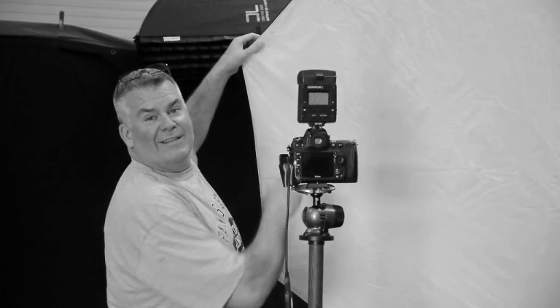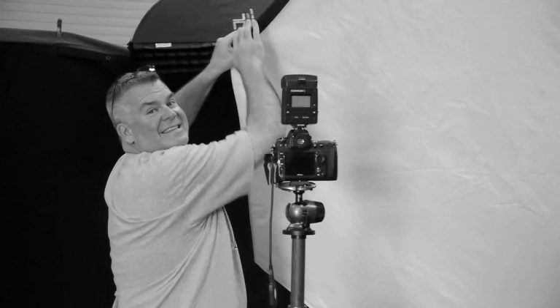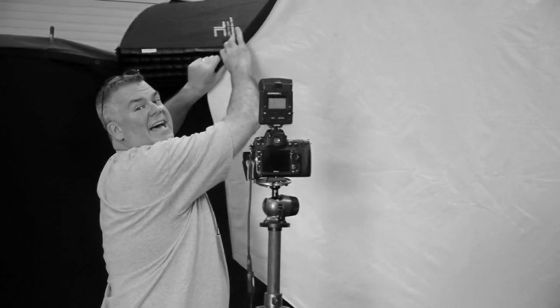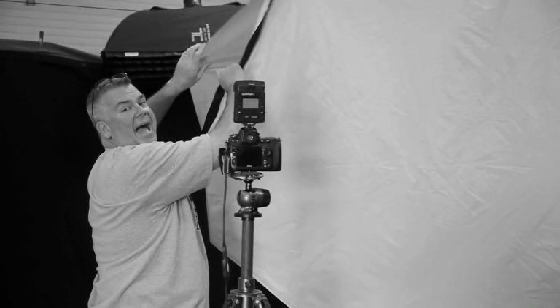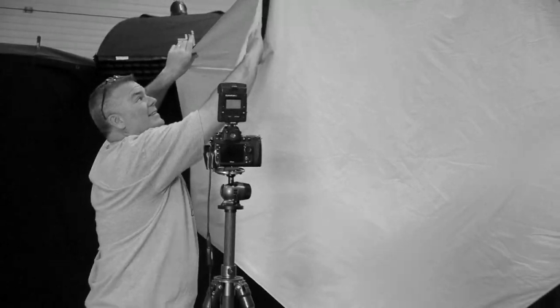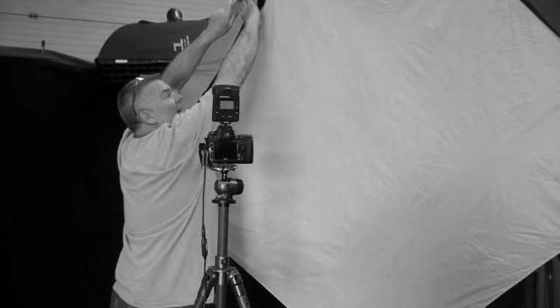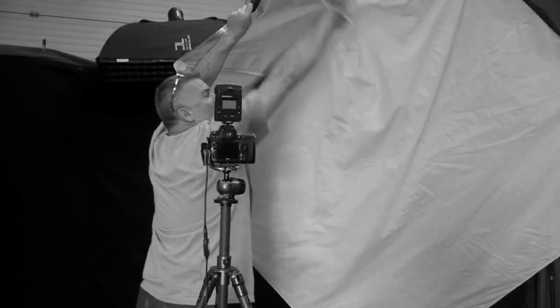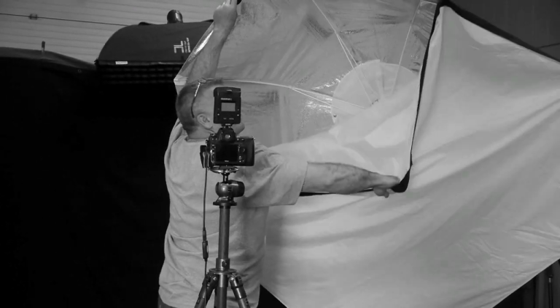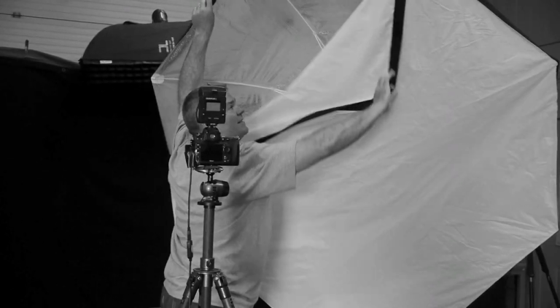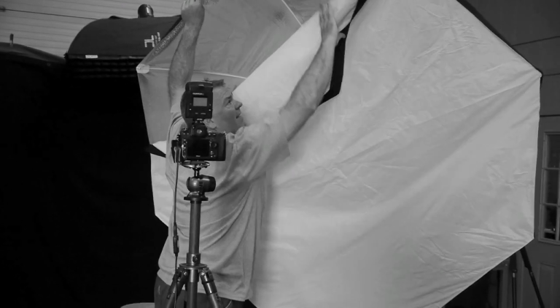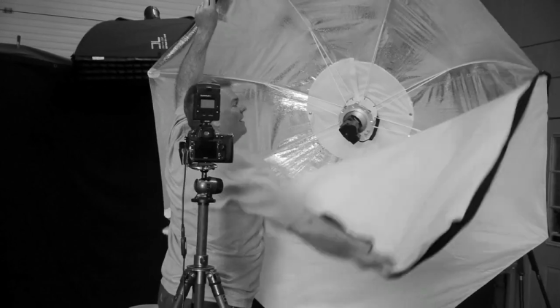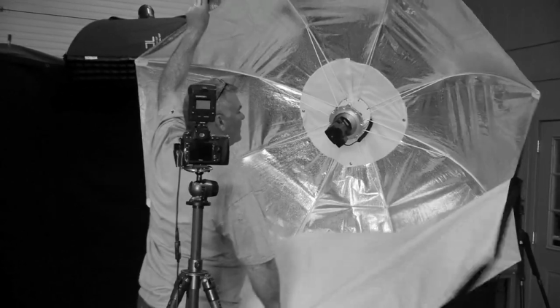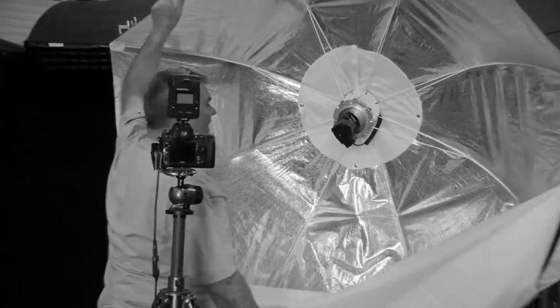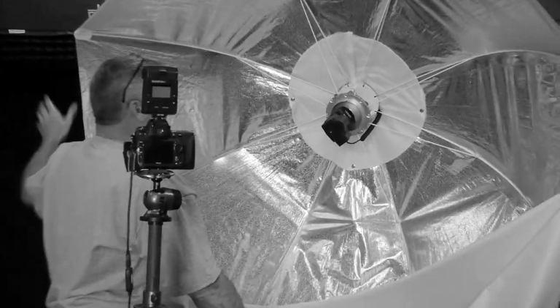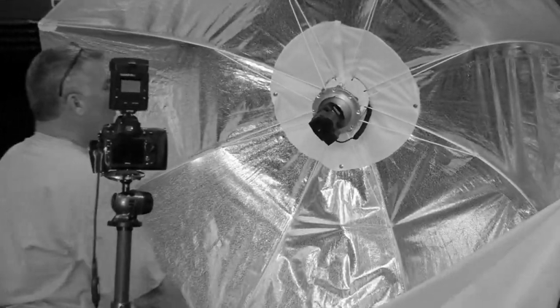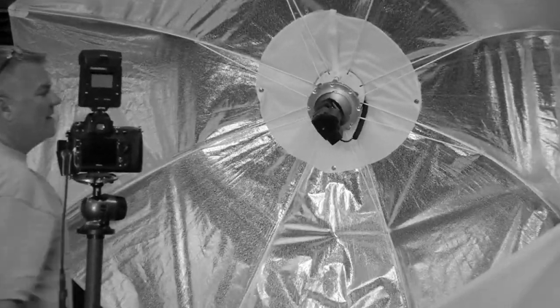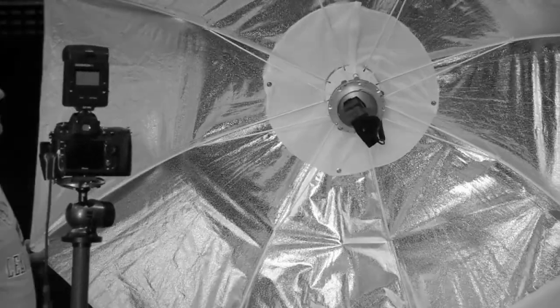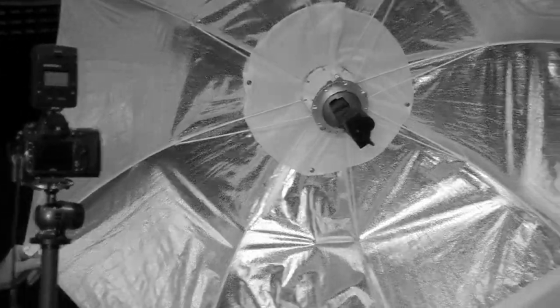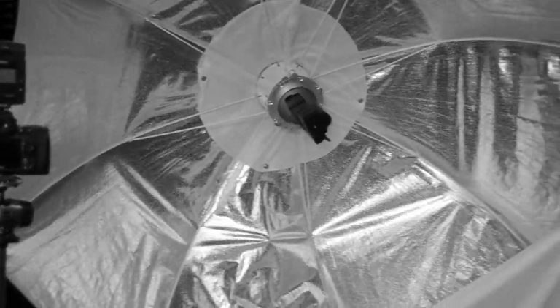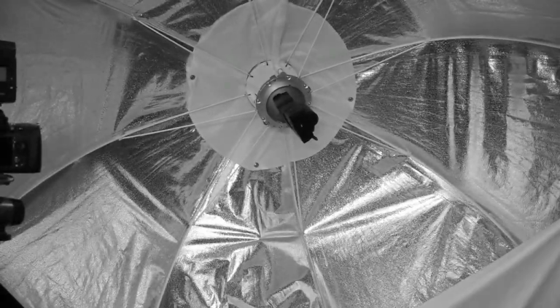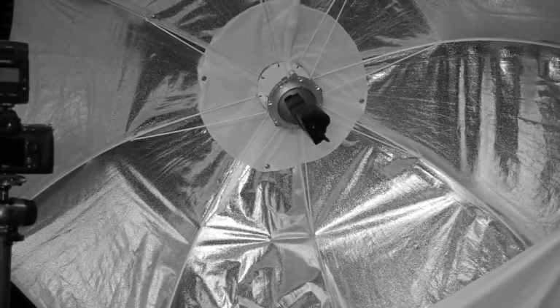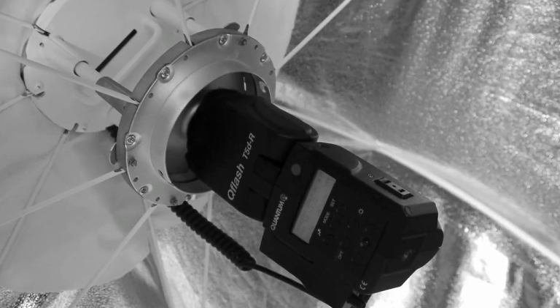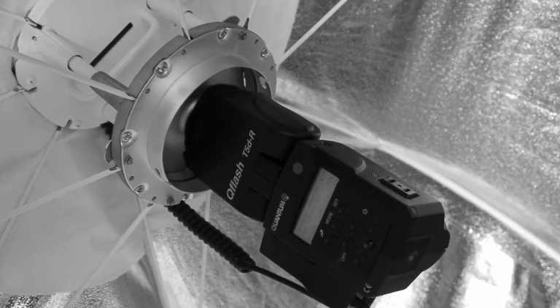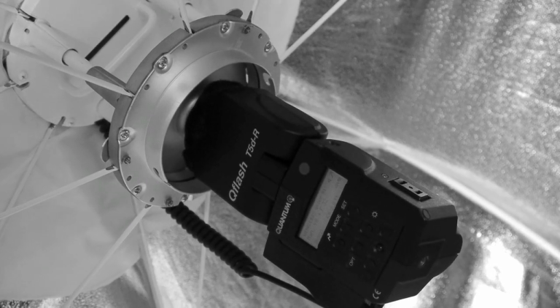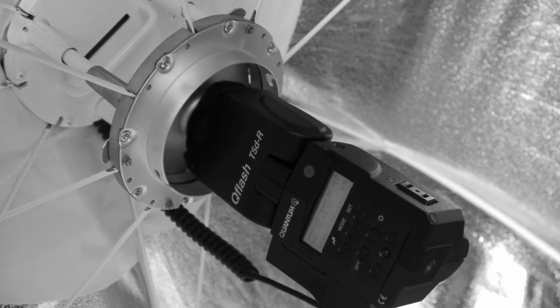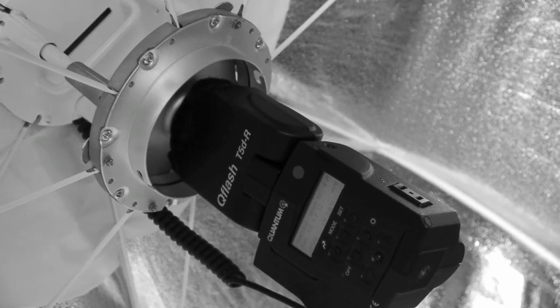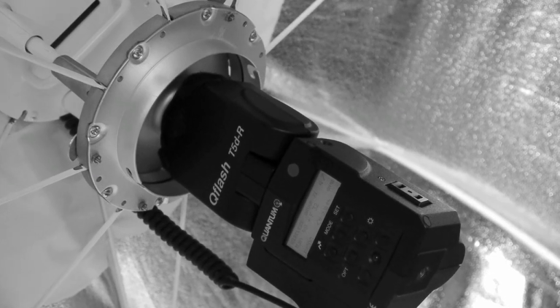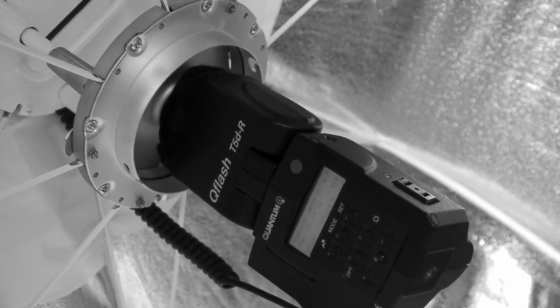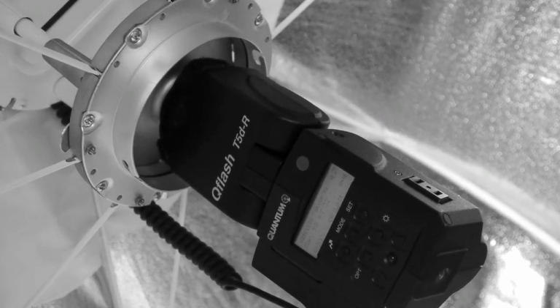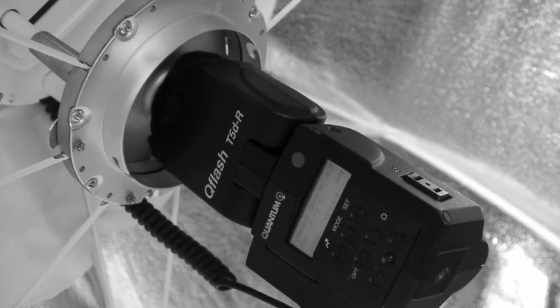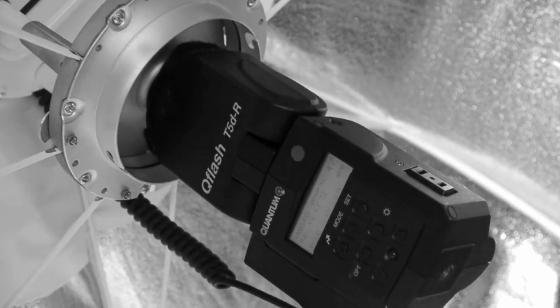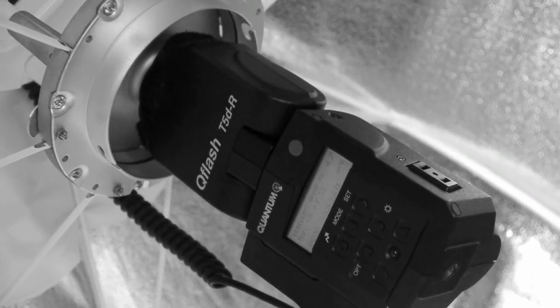So guess what's inside my Okta? That's right — it's a Quantum T5DR. Battery powered. Is that totally awesome or what?